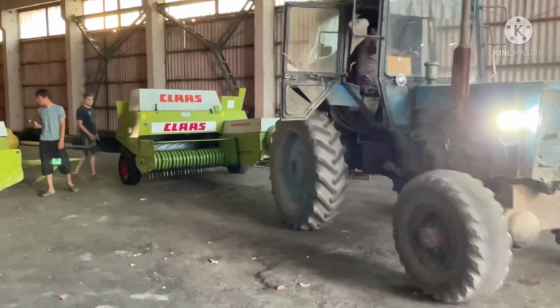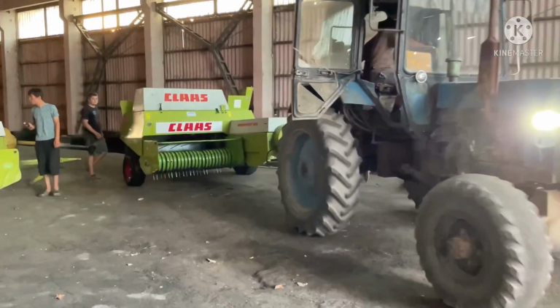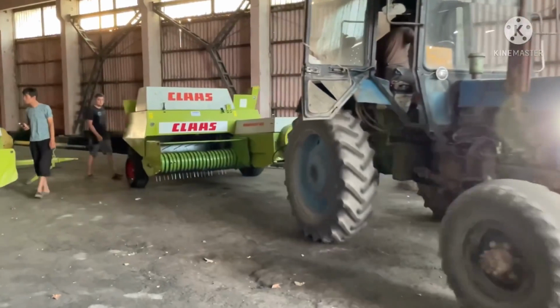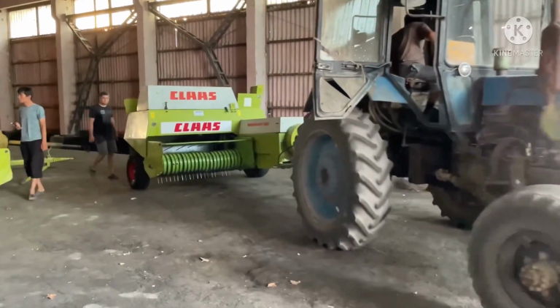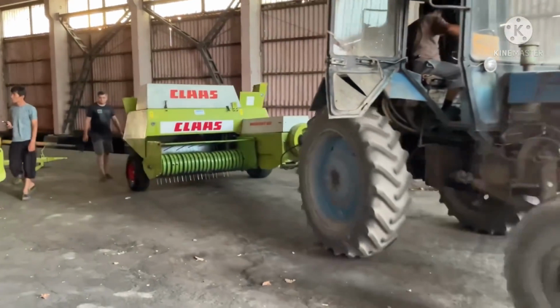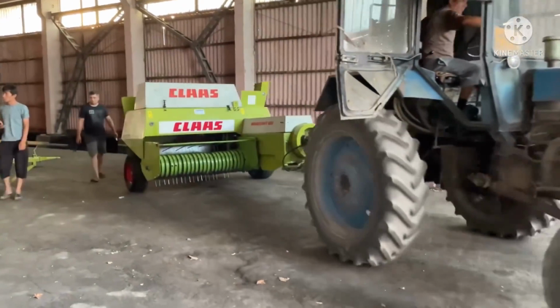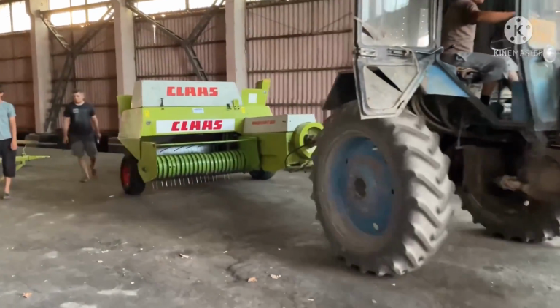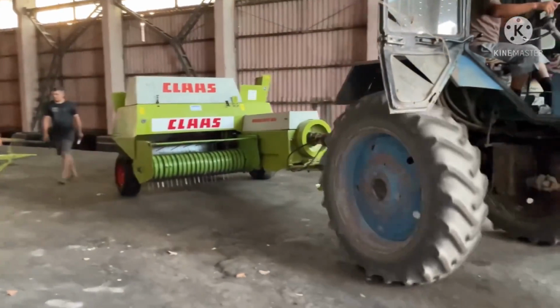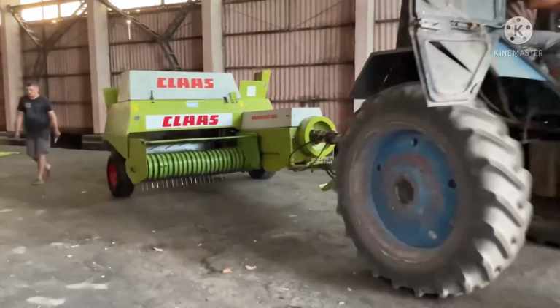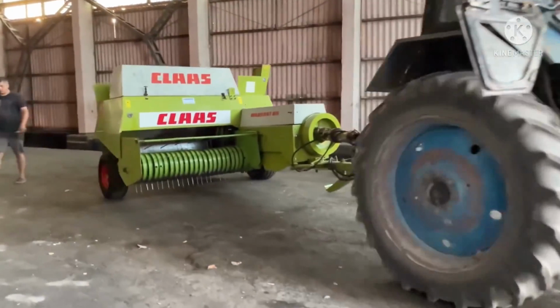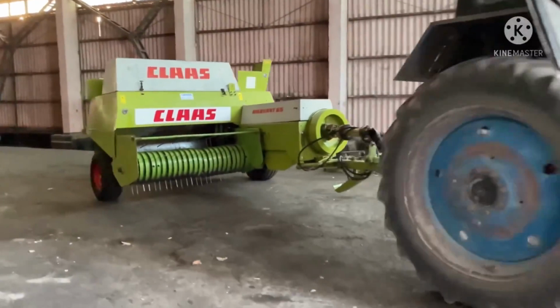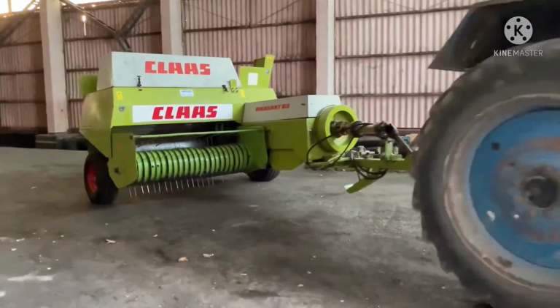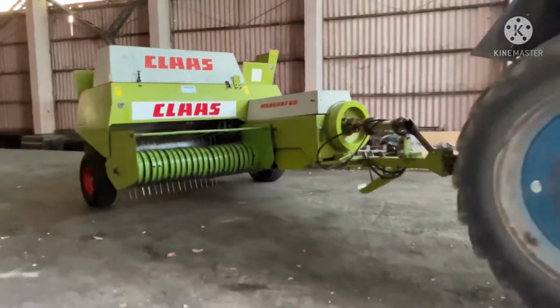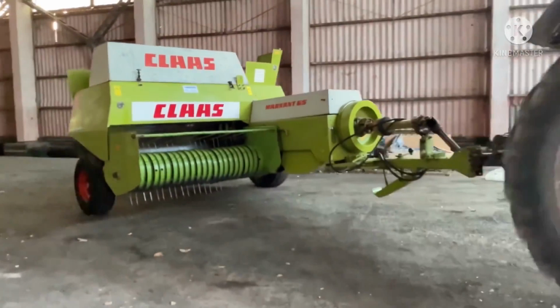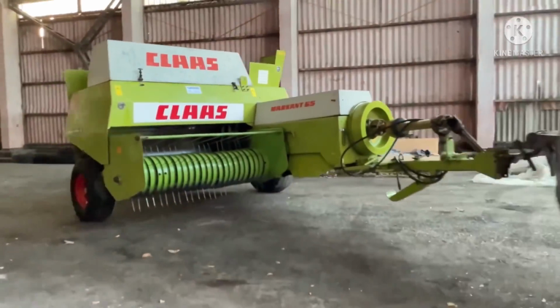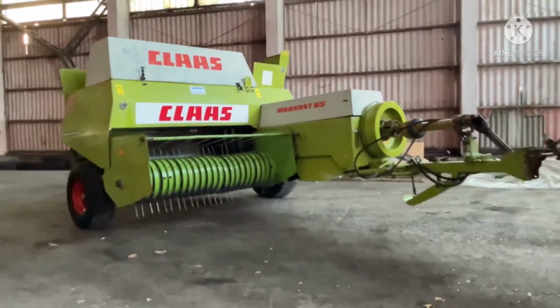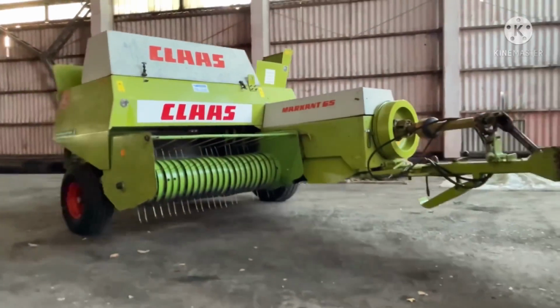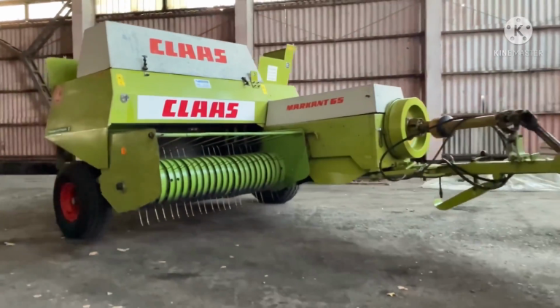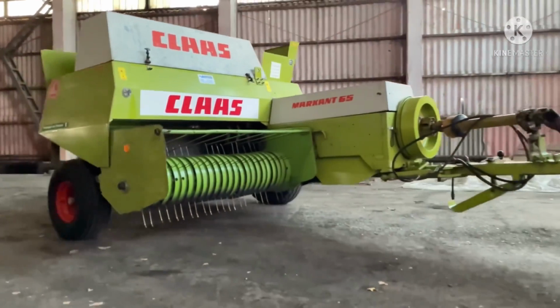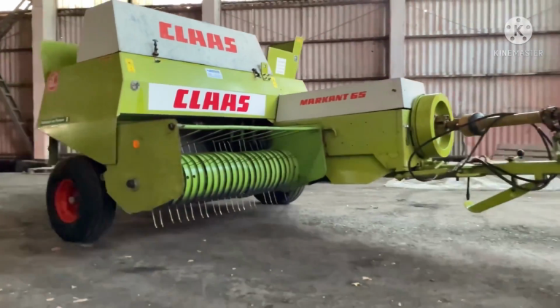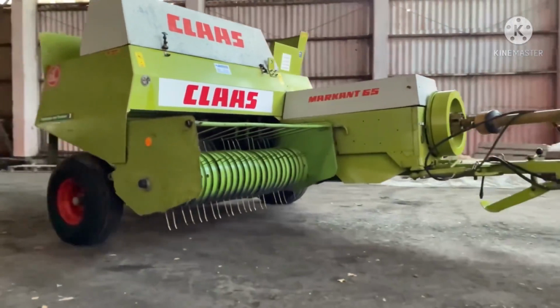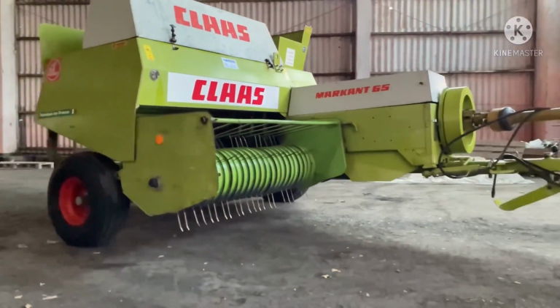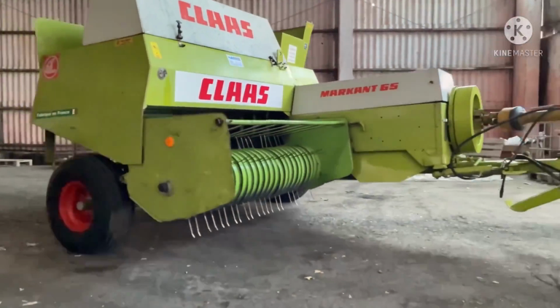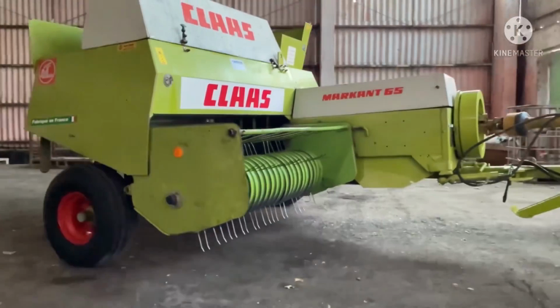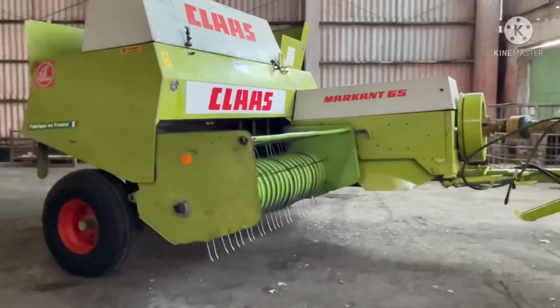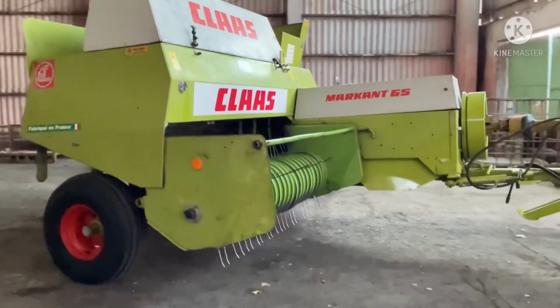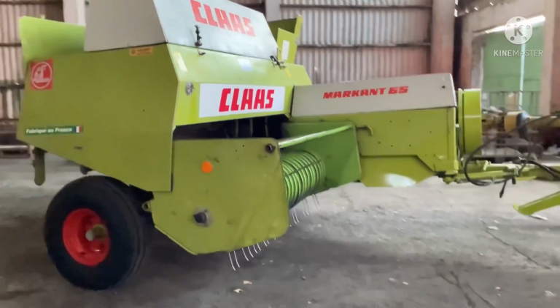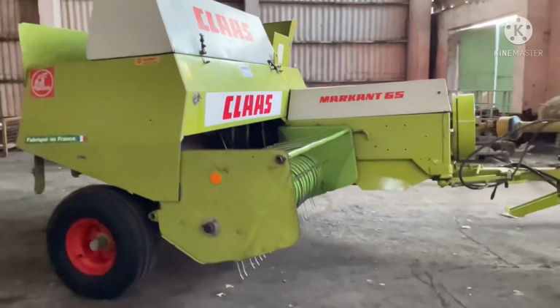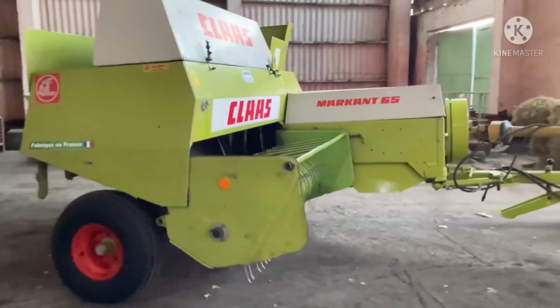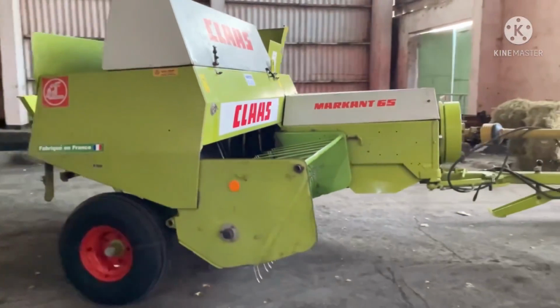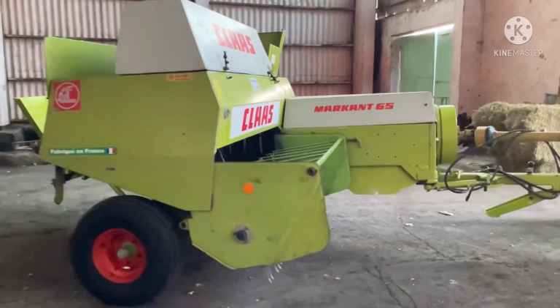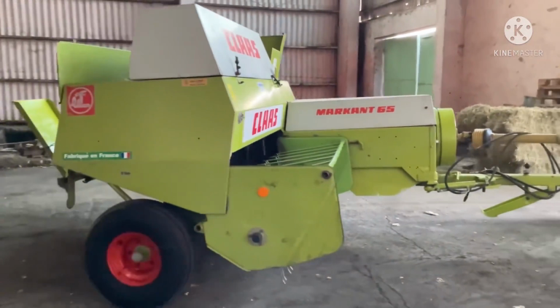Hello everyone! You are on the YouTube channel of Agro Technique. This press is a Claas Markant 75mm.